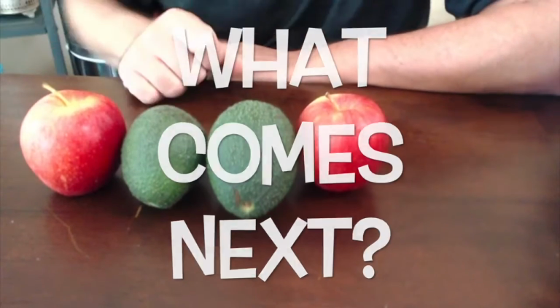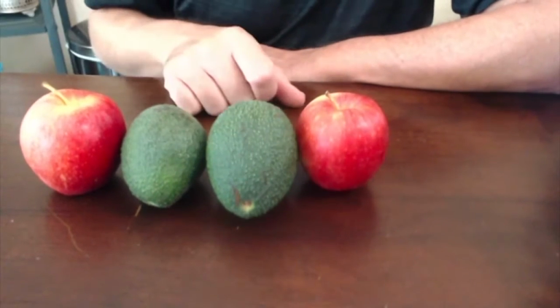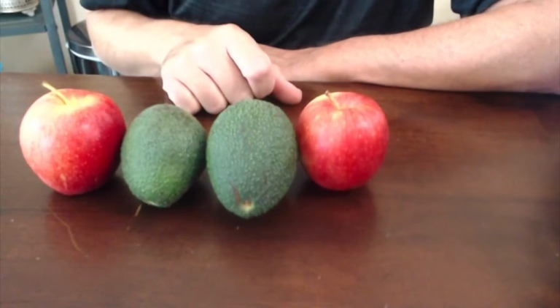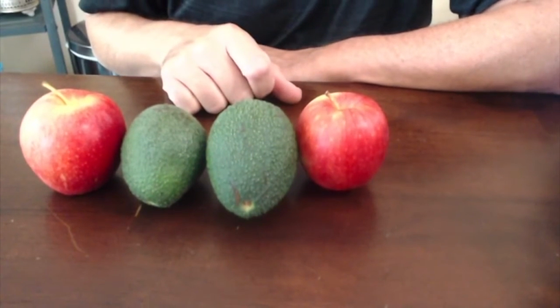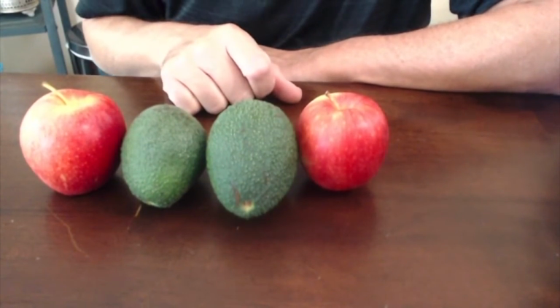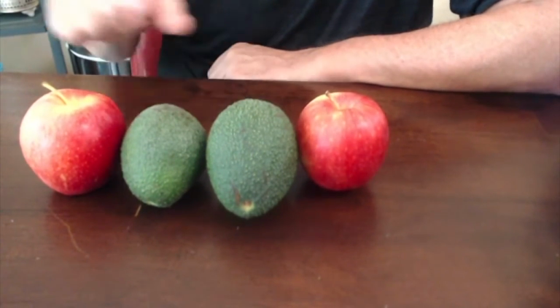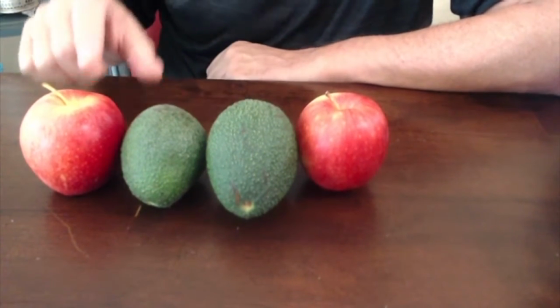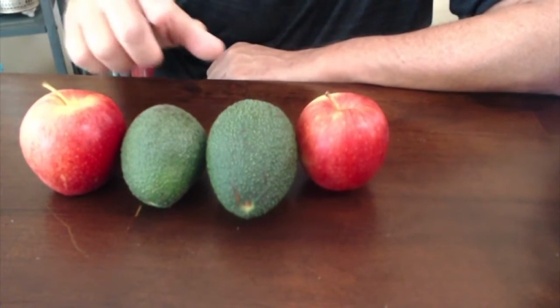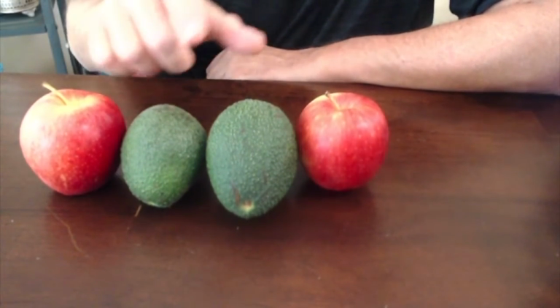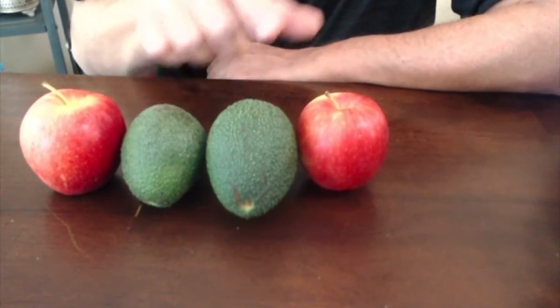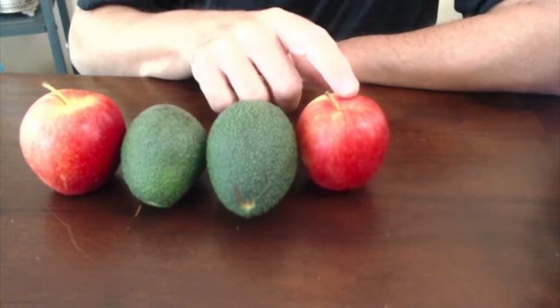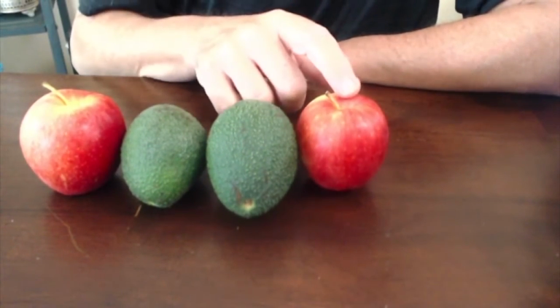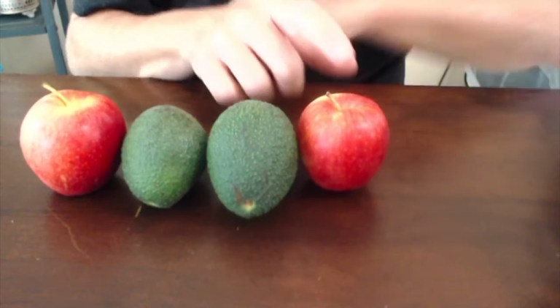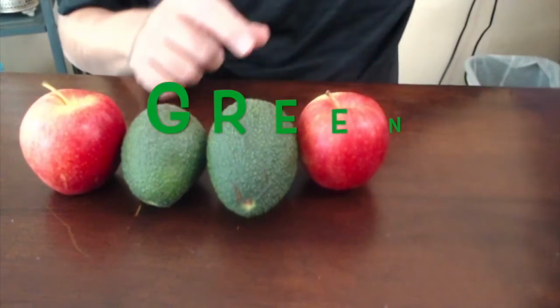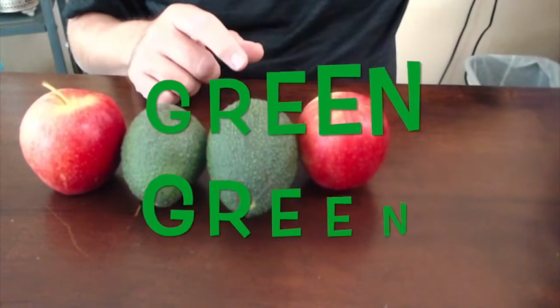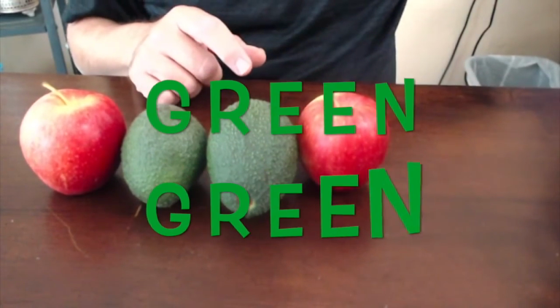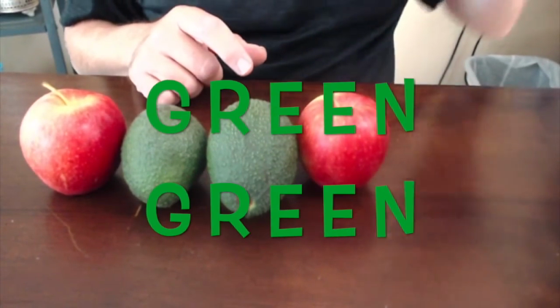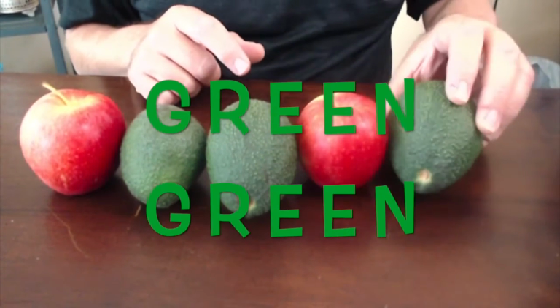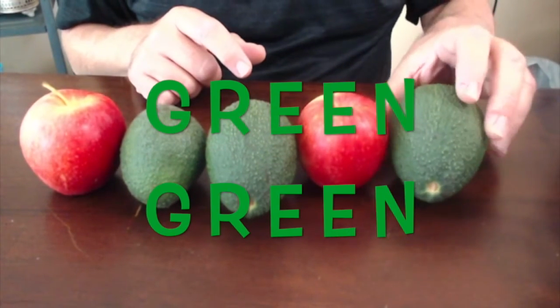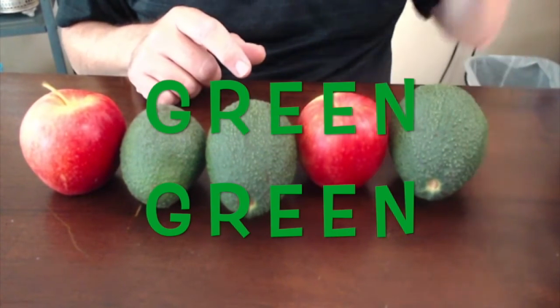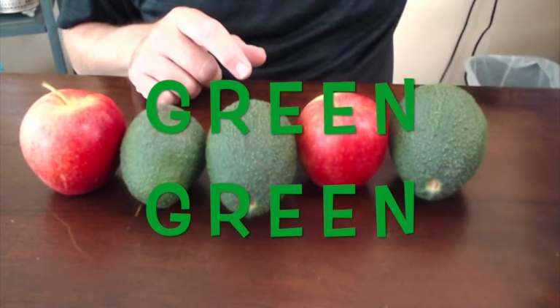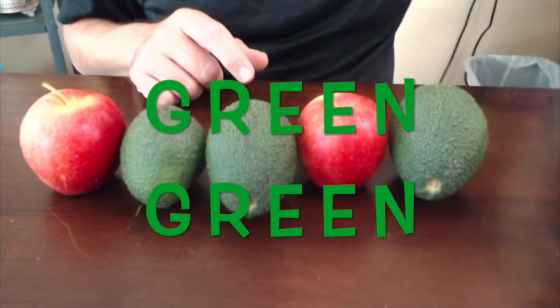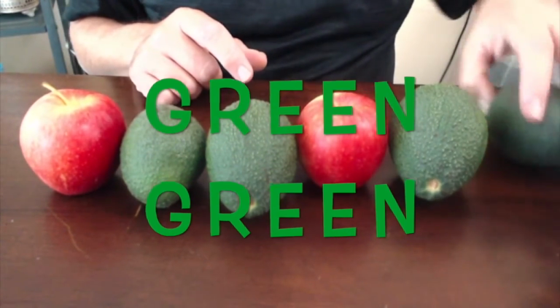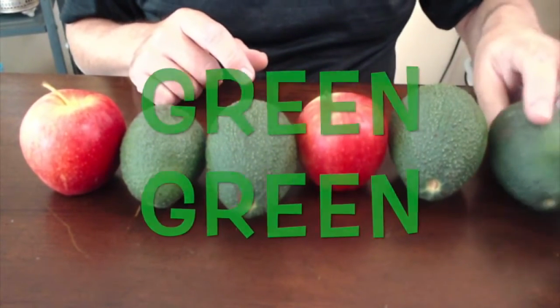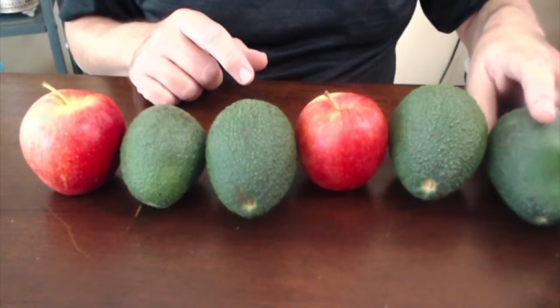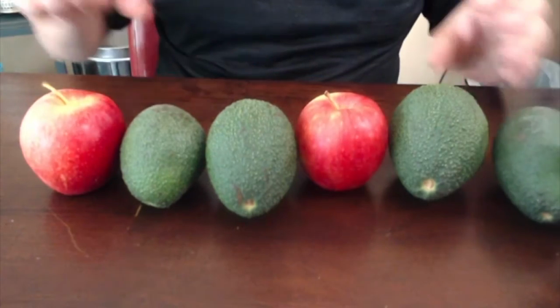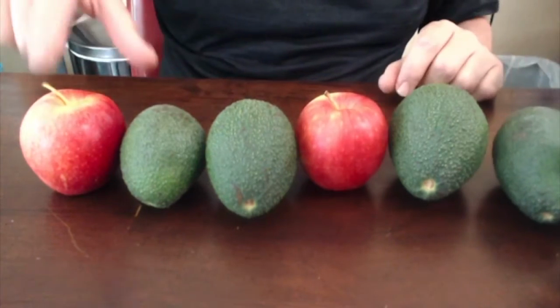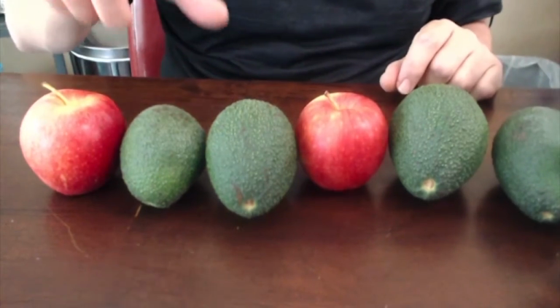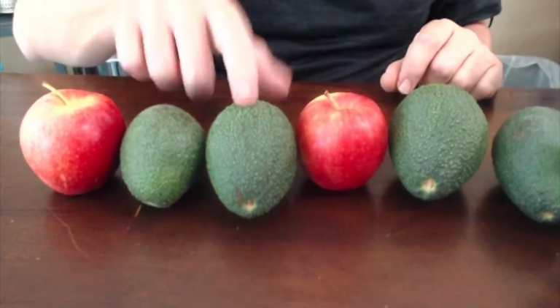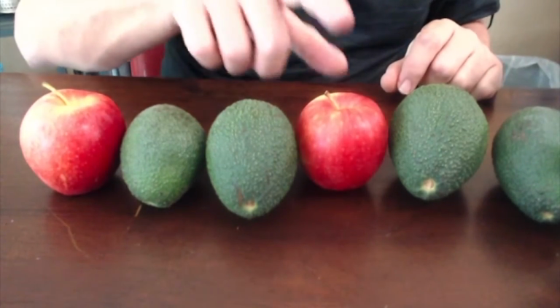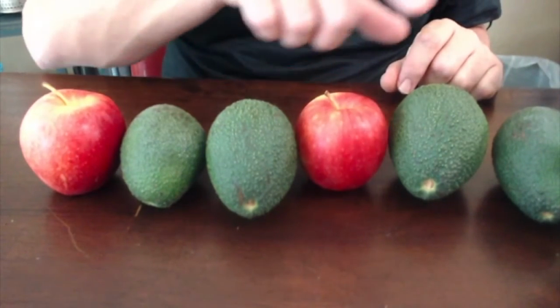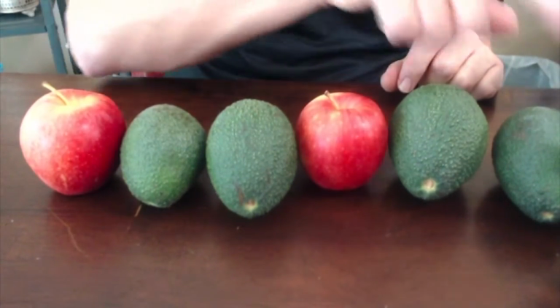What comes next? Red, green, green, red. I think you're right — I think the green ones come next. It'd be like two. So we go red, green, green, red, green, green.